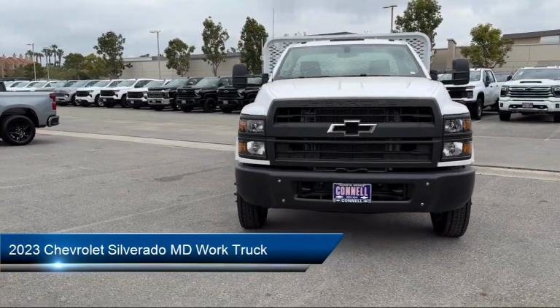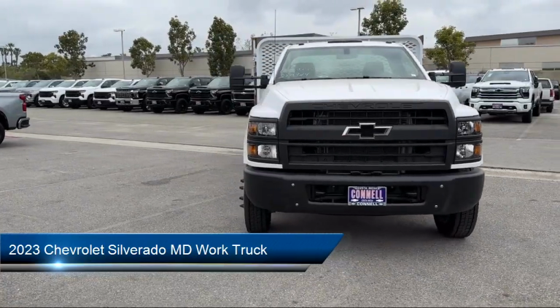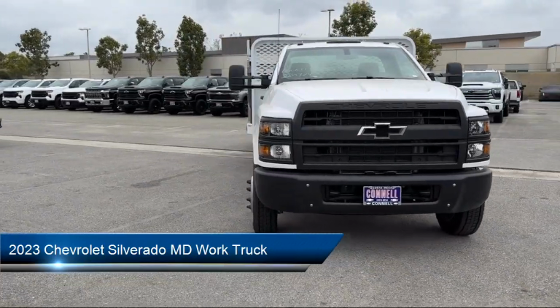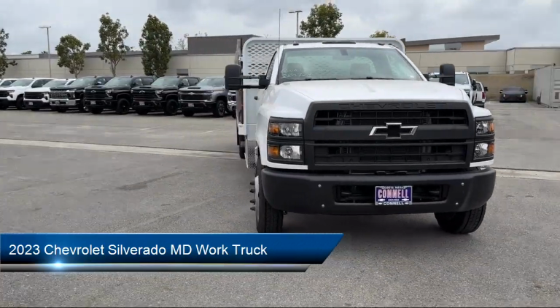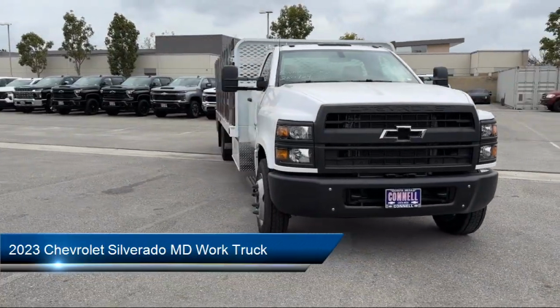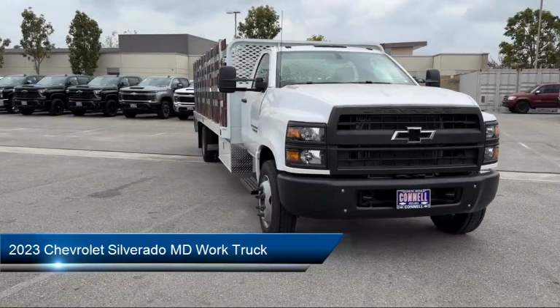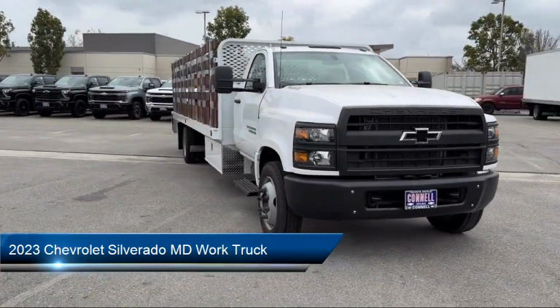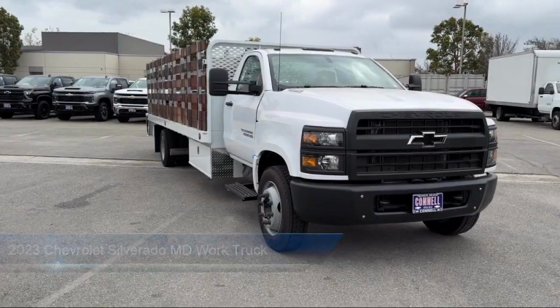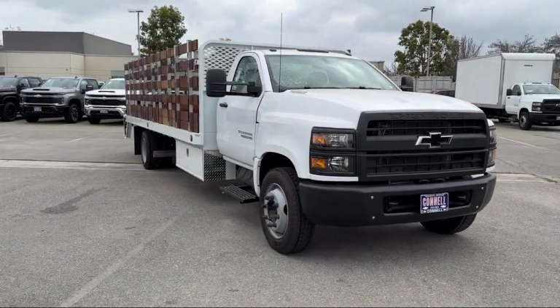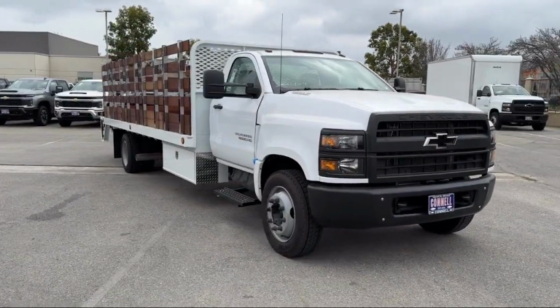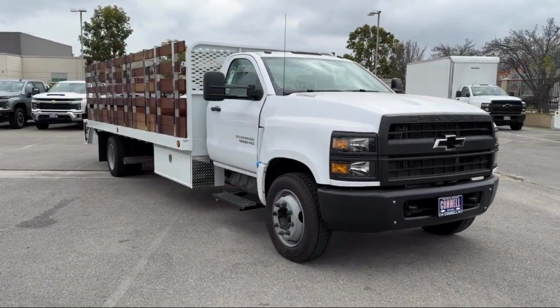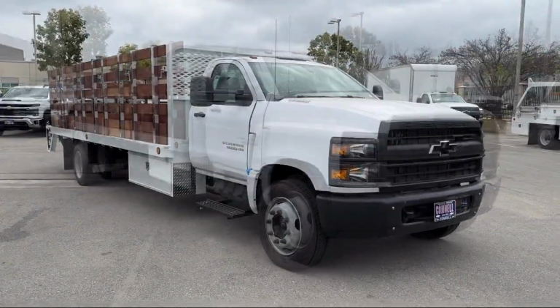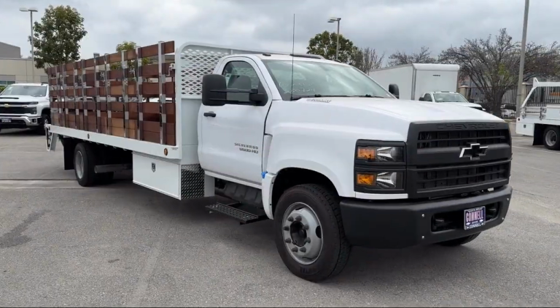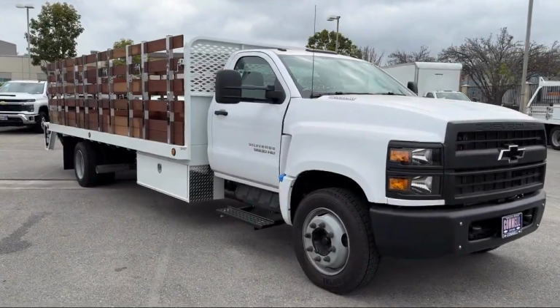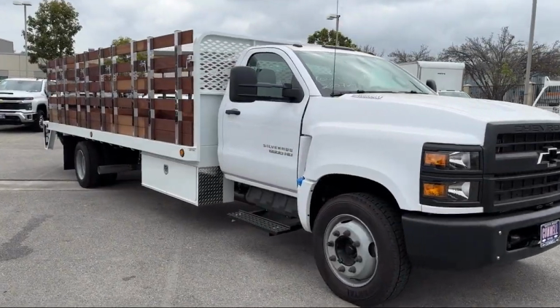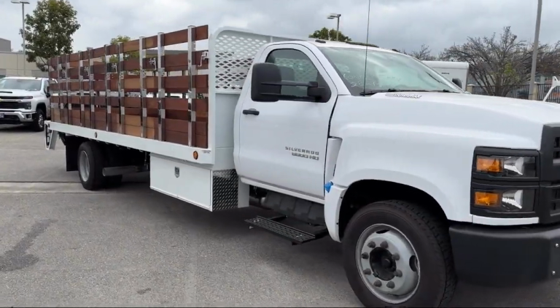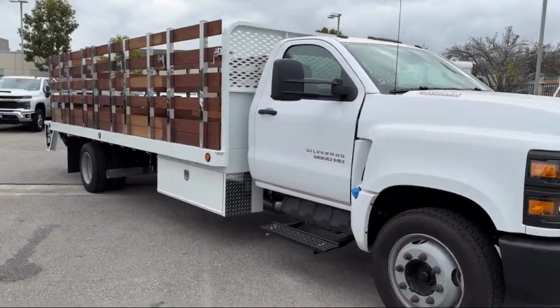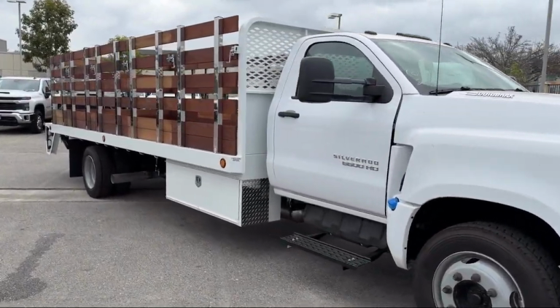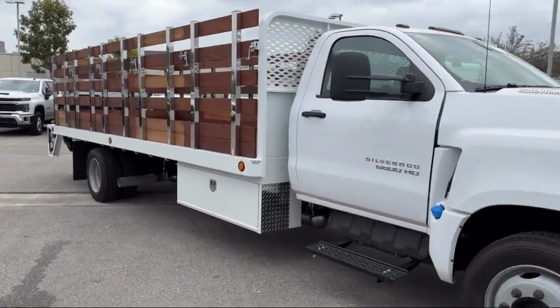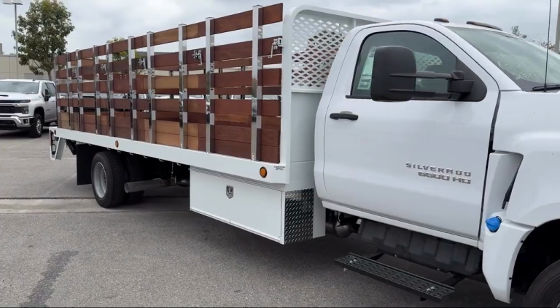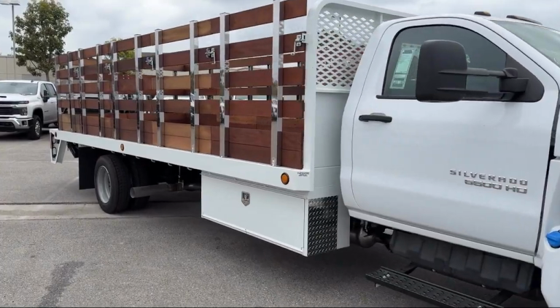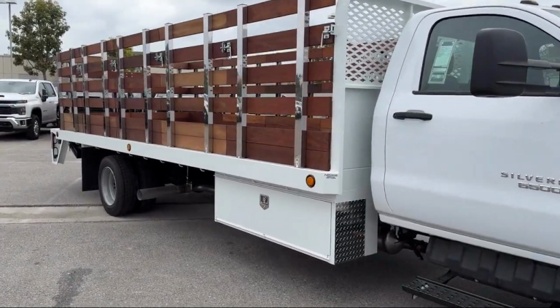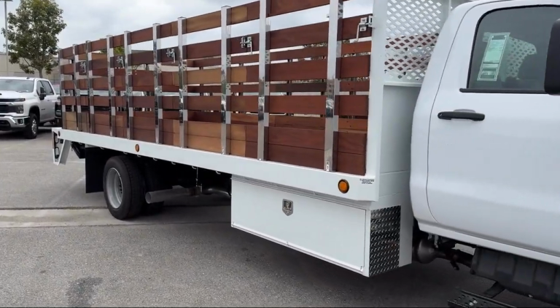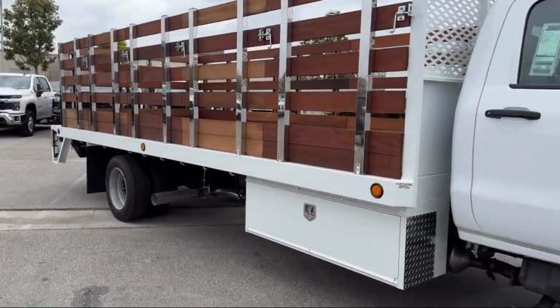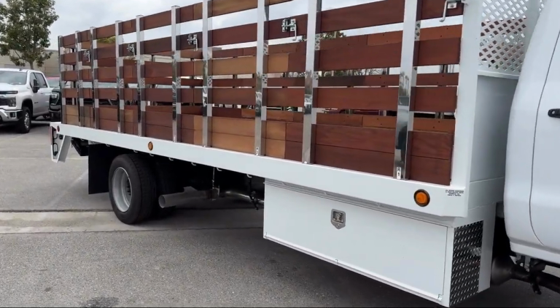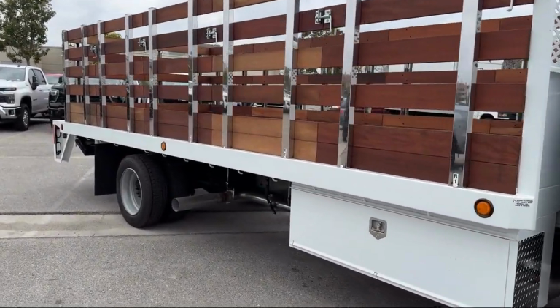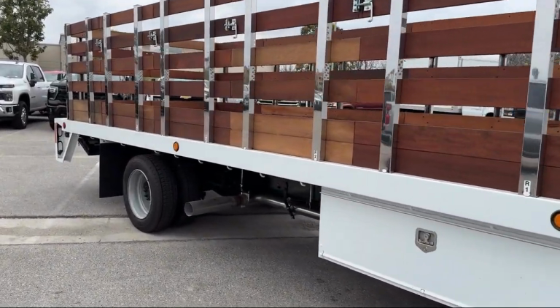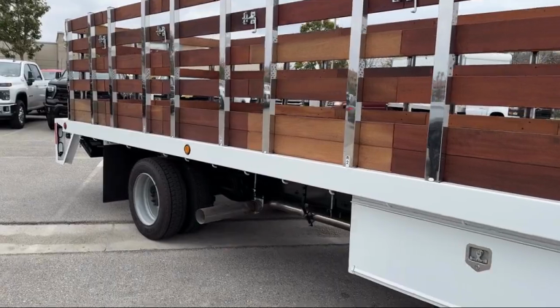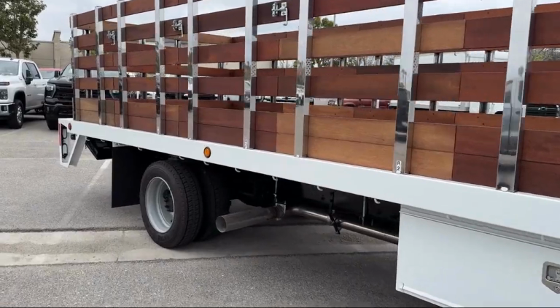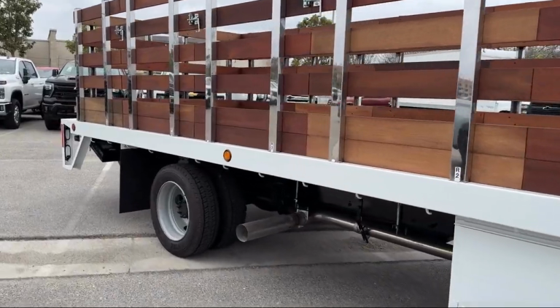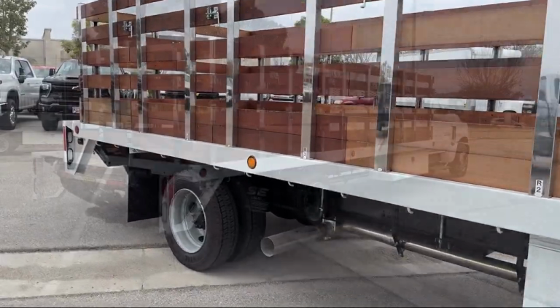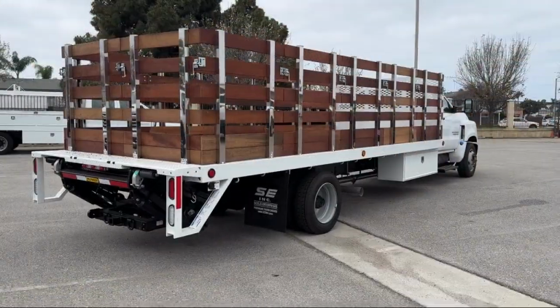It comes equipped with a Duramax 6.6 liter turbocharged diesel V8 engine, work truck preferred equipment package, powerful and efficient turbocharged engine, and running board package.